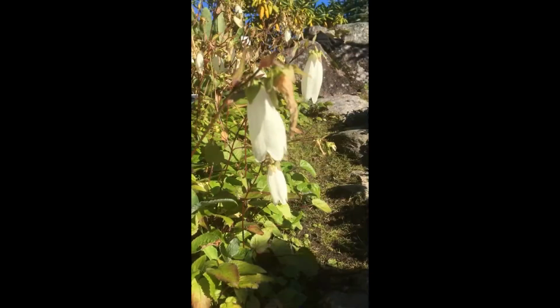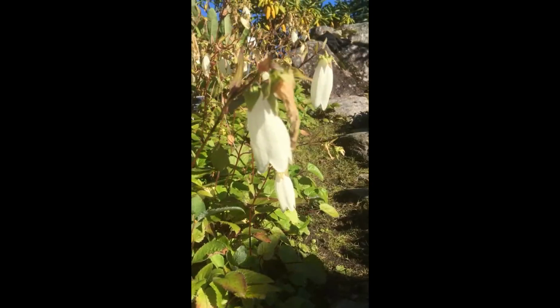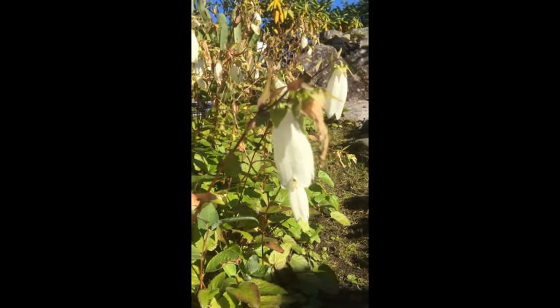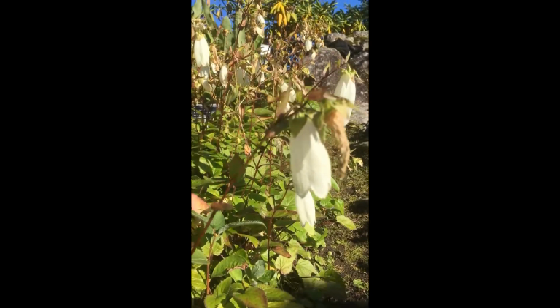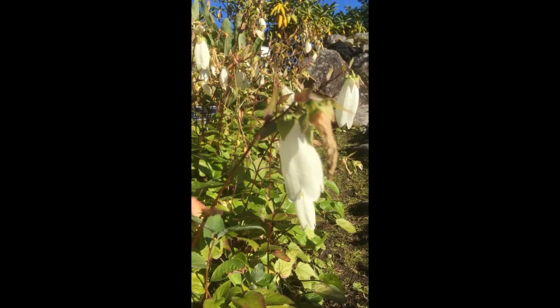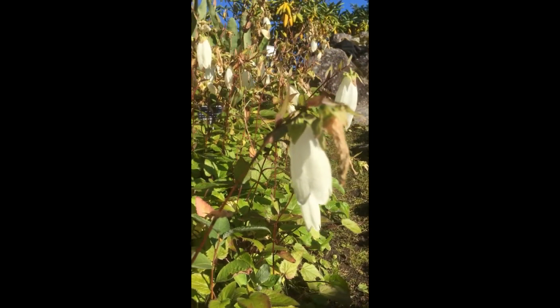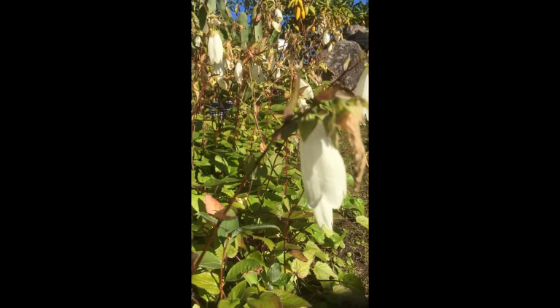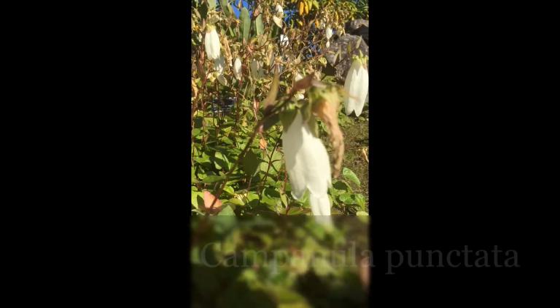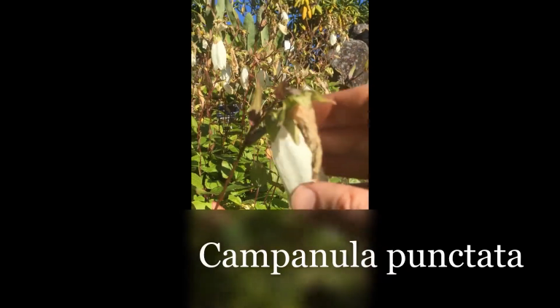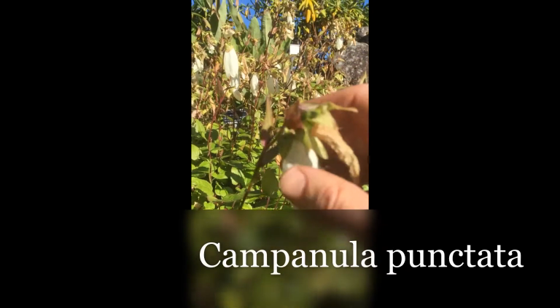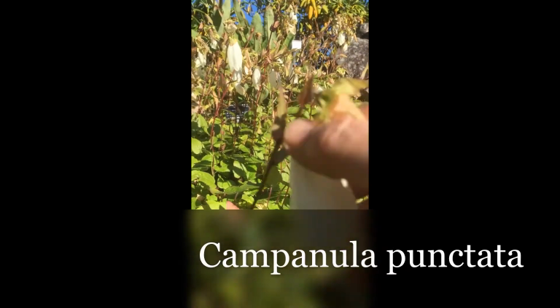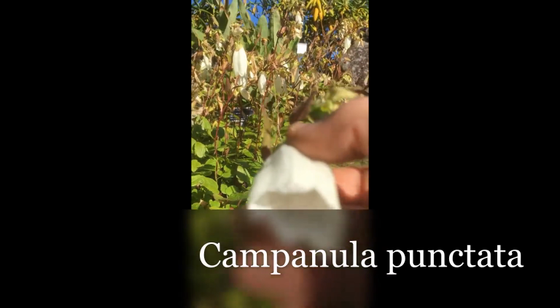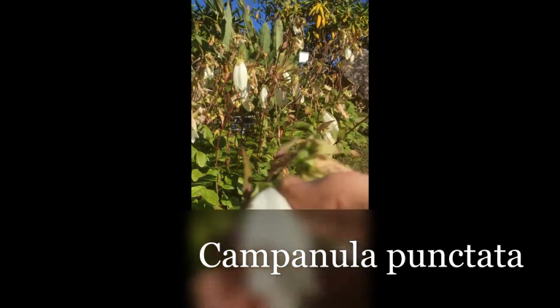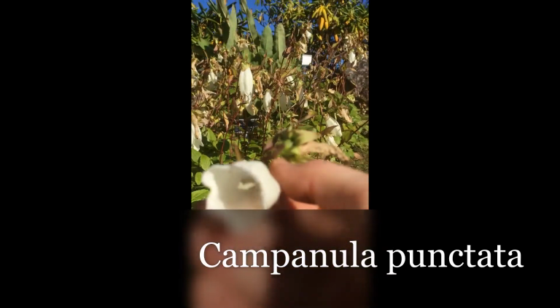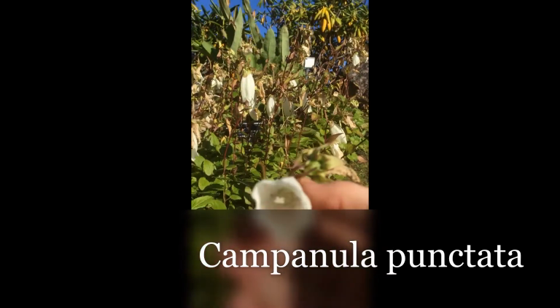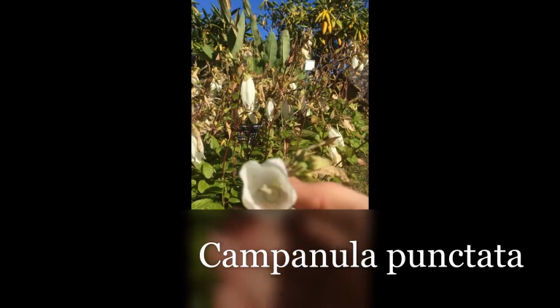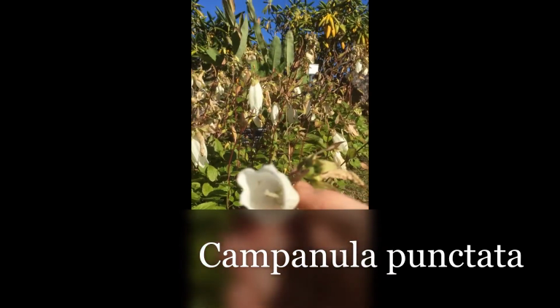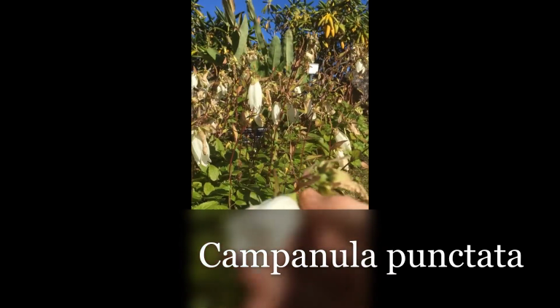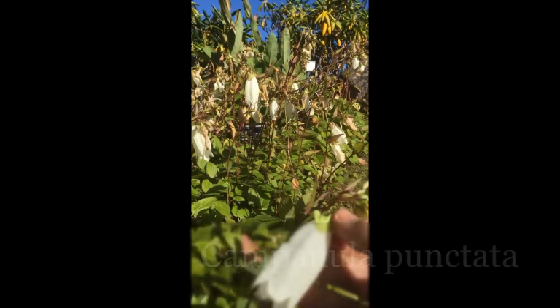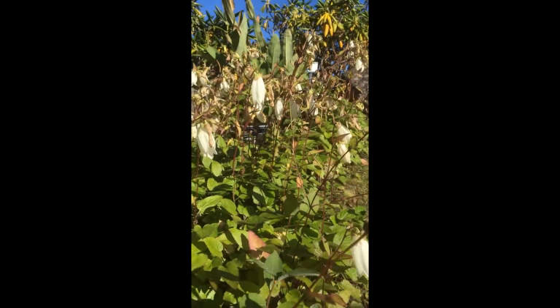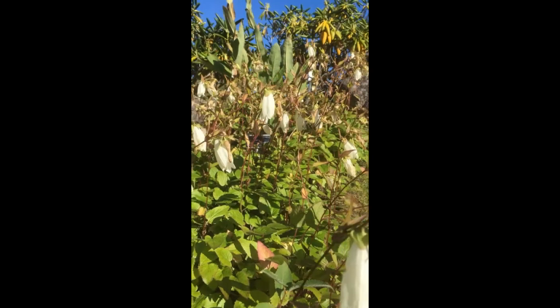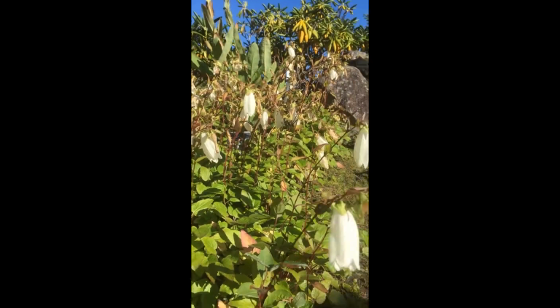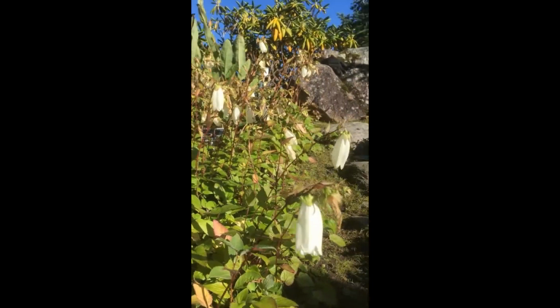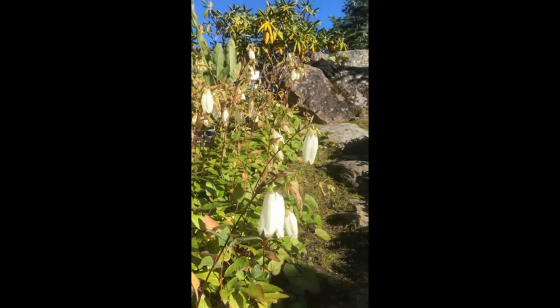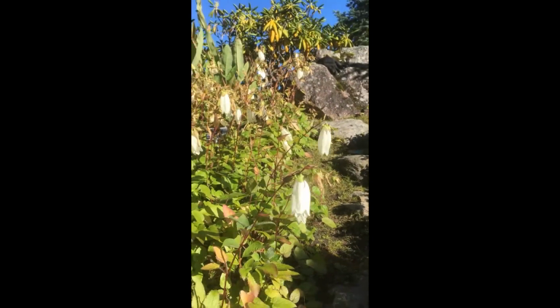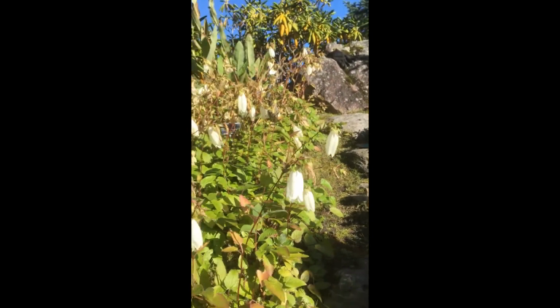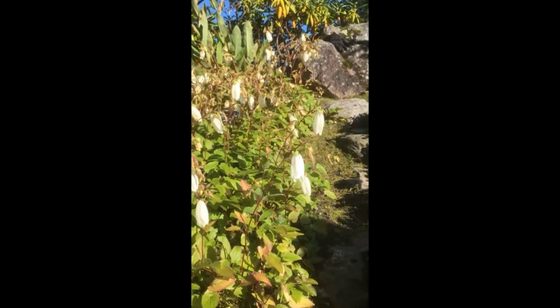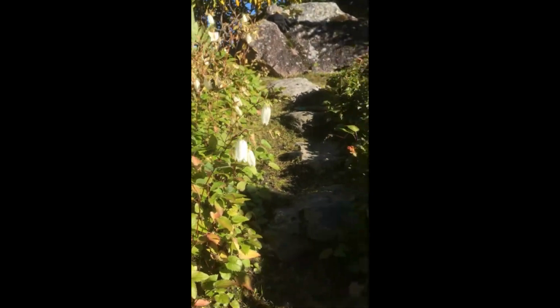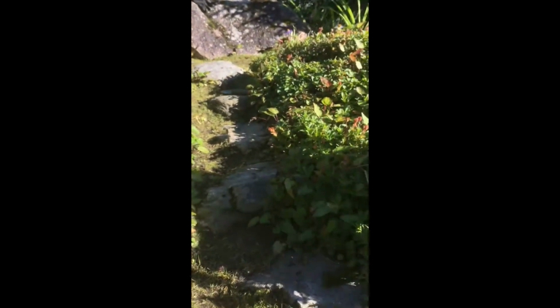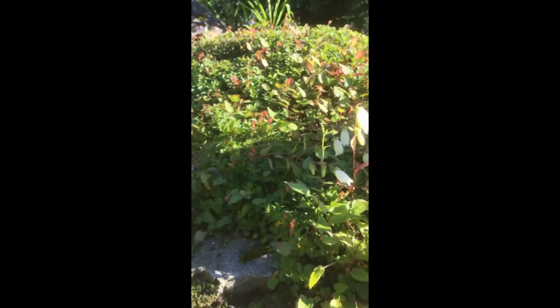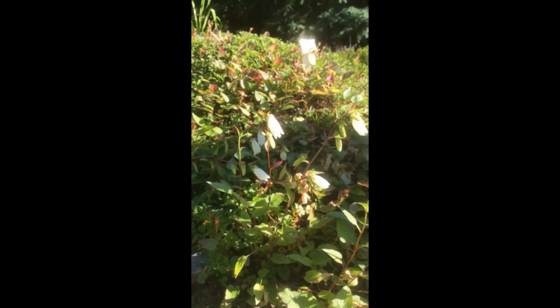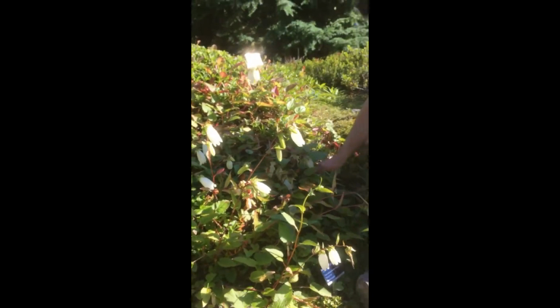Another Korean Bluebell is Campanula Punctata, which also has a wonderful interior. These Campanulas grow with underground runners and can sometimes get quite weedy.